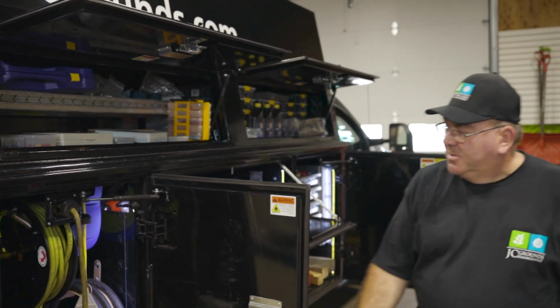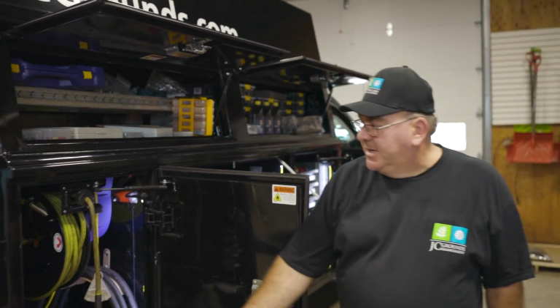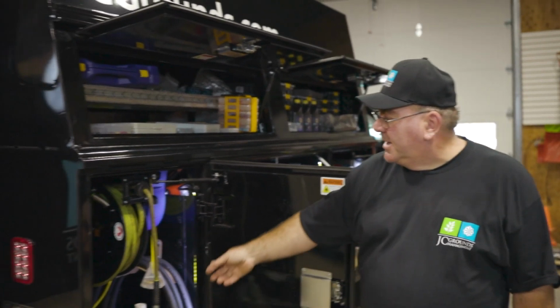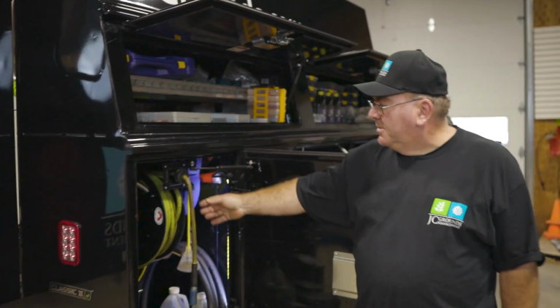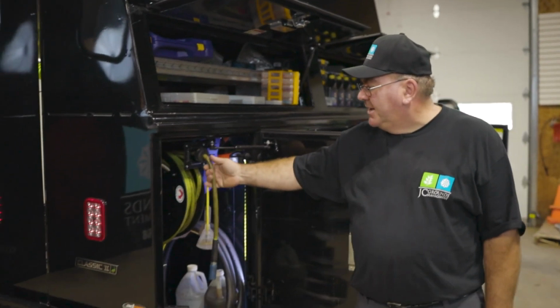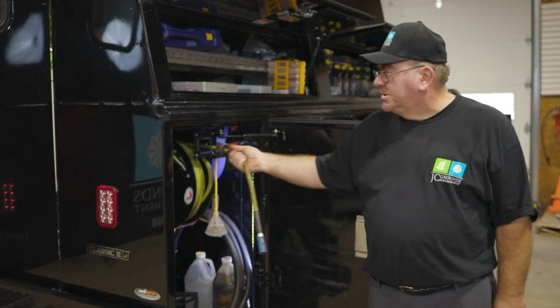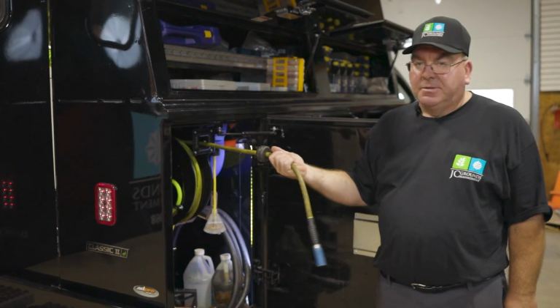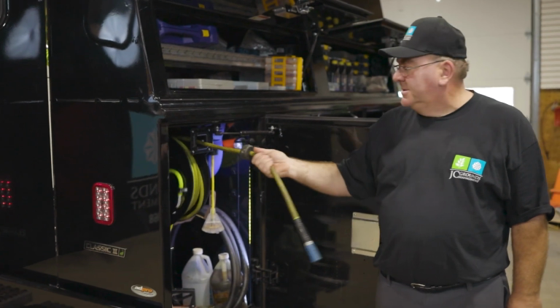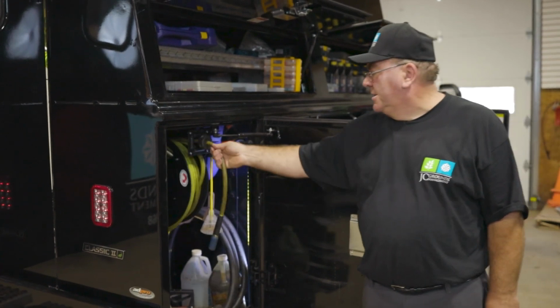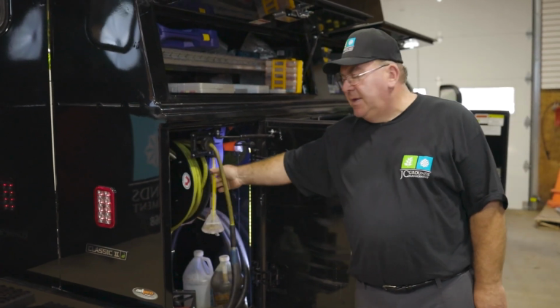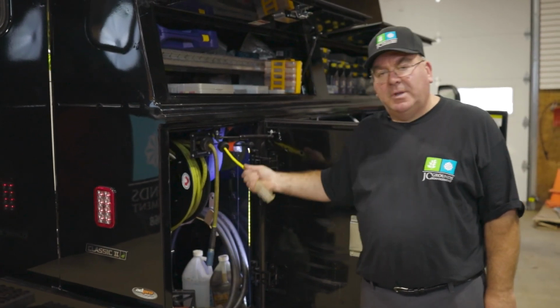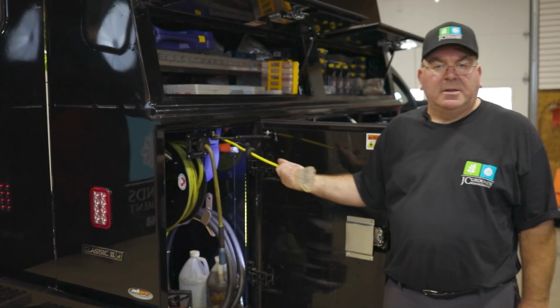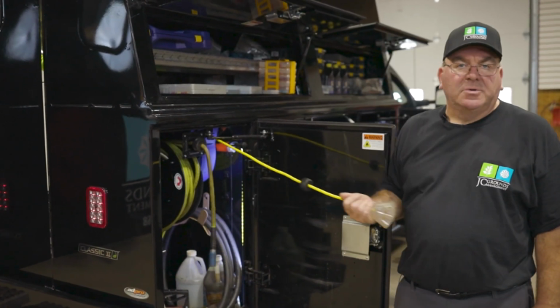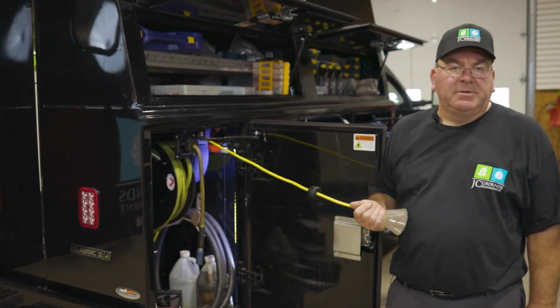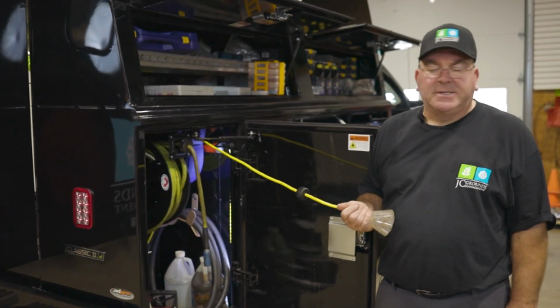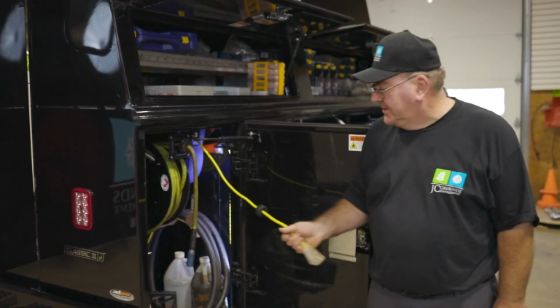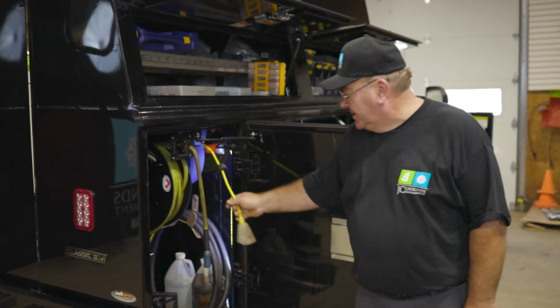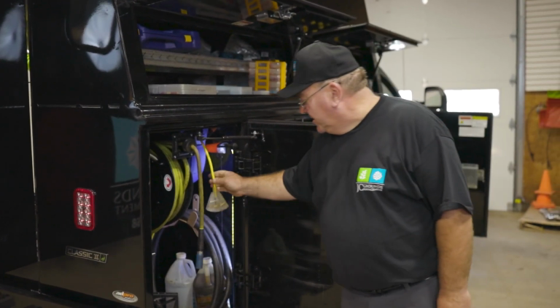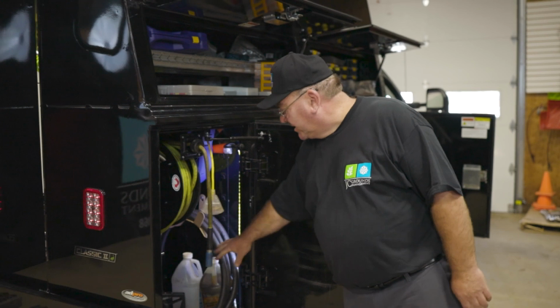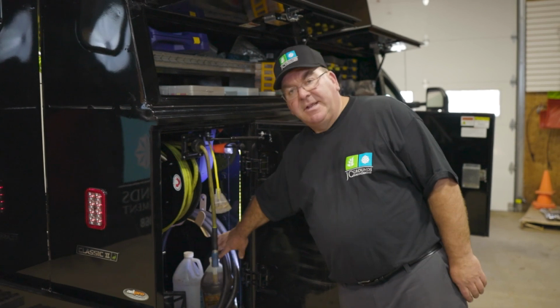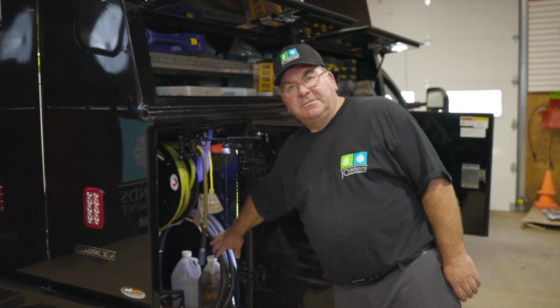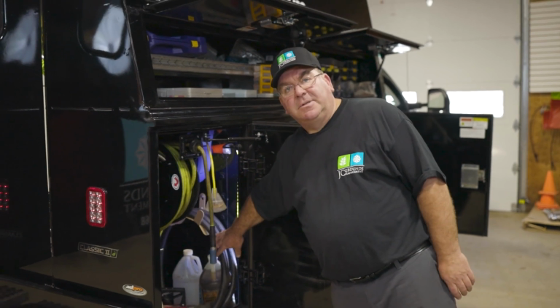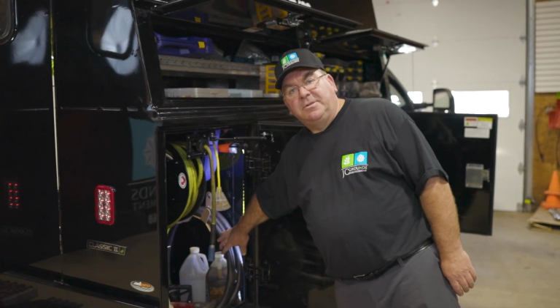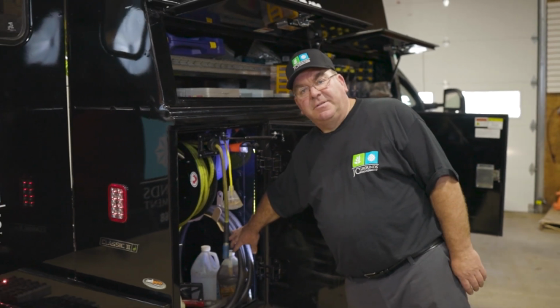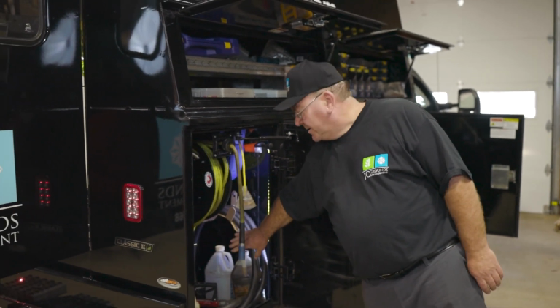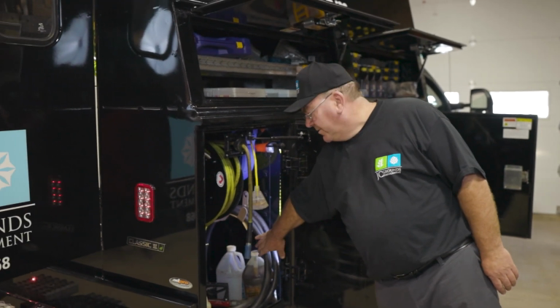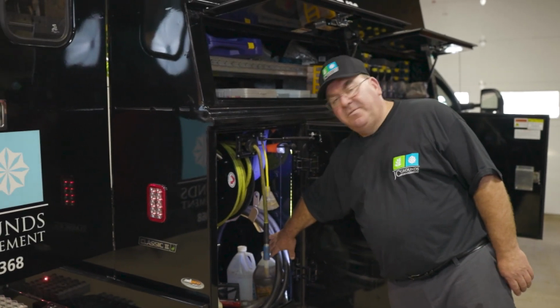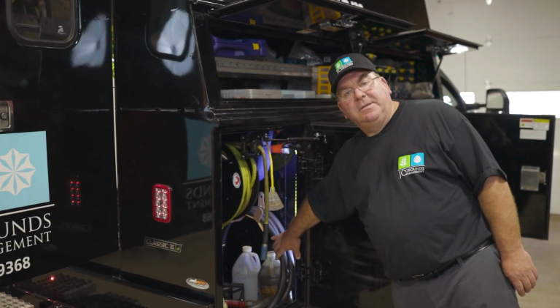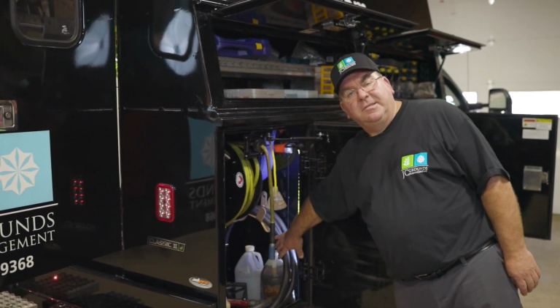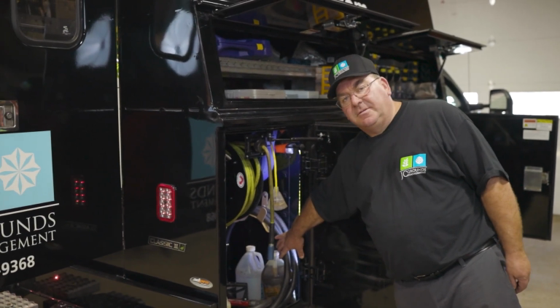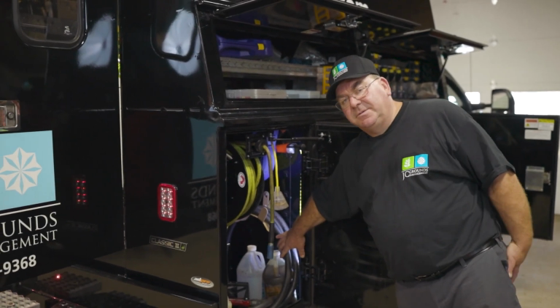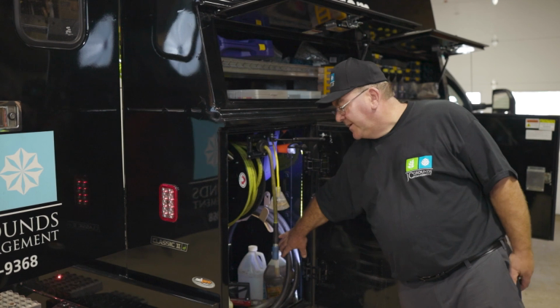We go back here and we have an air hose on a reel and an electrical cord on a reel as well. We also have a hundred gallons of diesel fuel in the middle of the front of the truck, which we use to fill up the skid steers or loaders during an event.